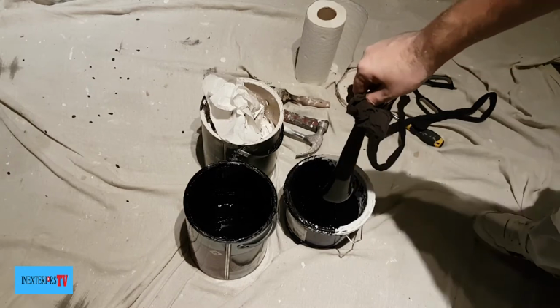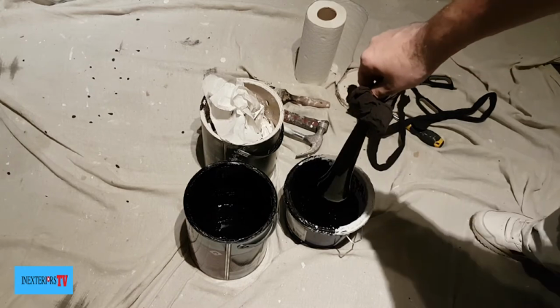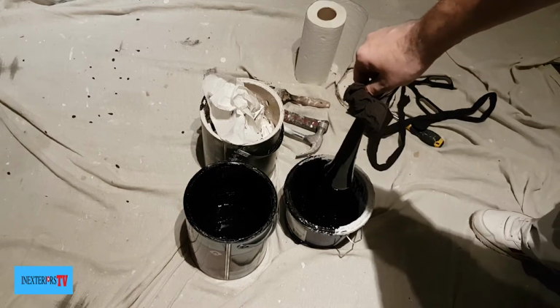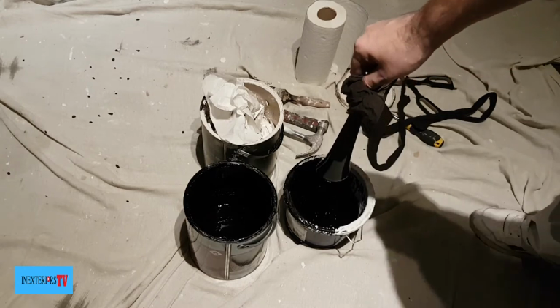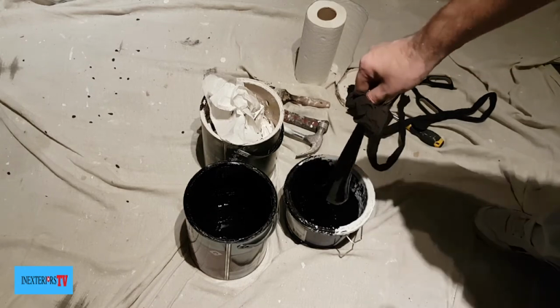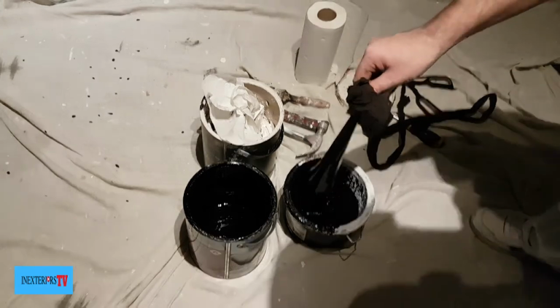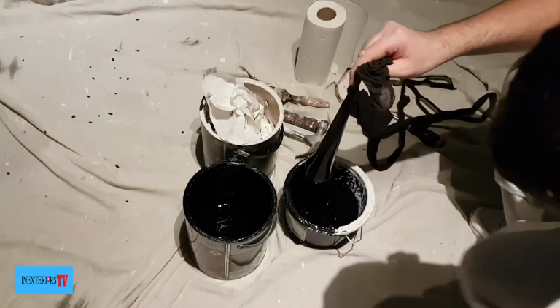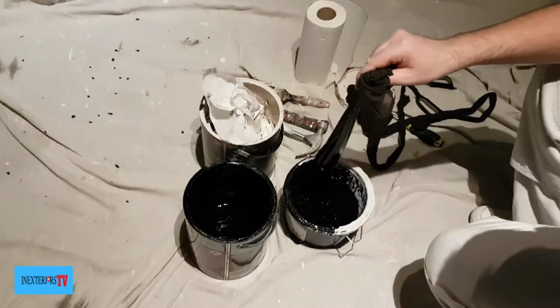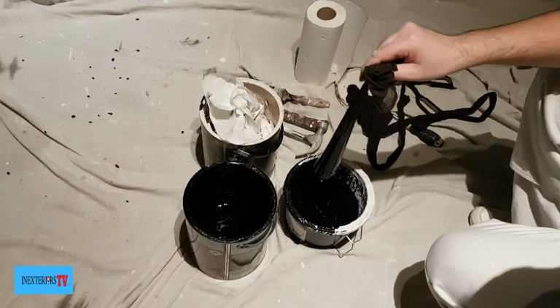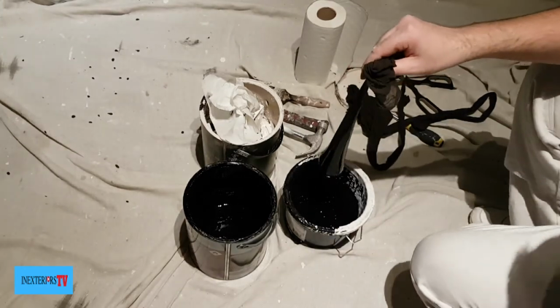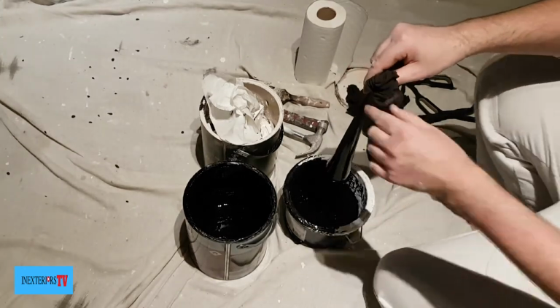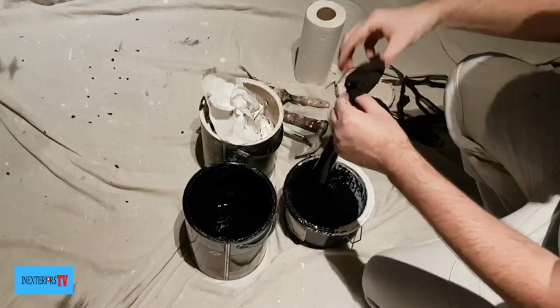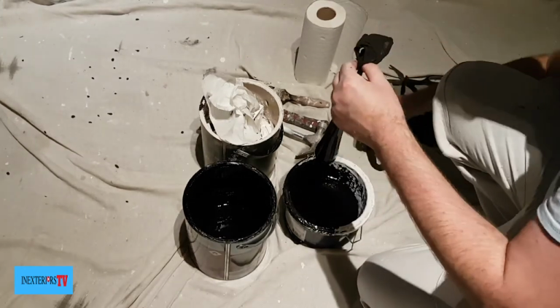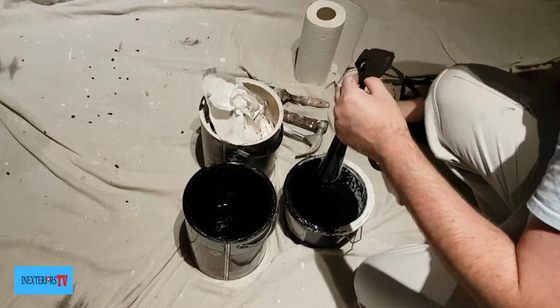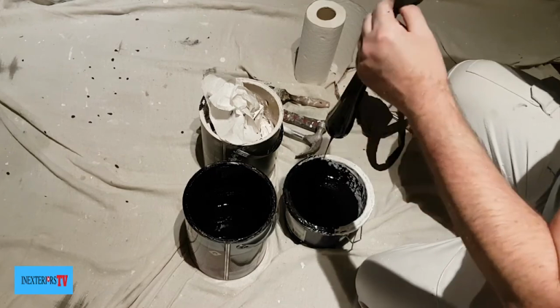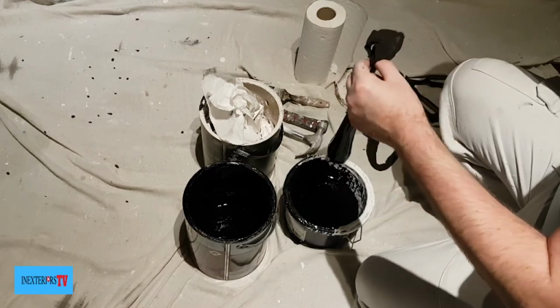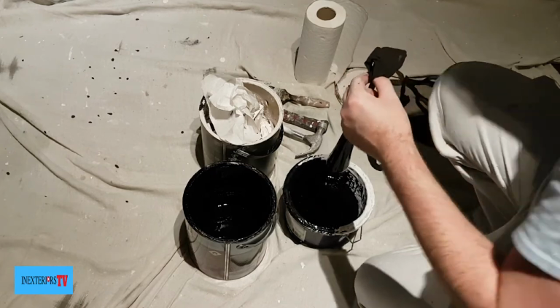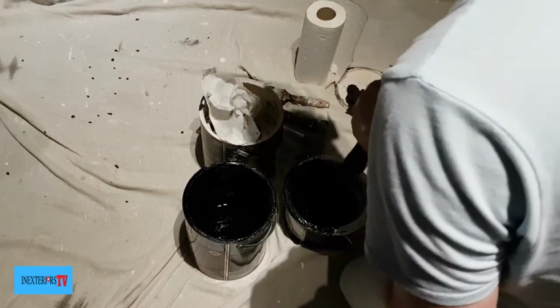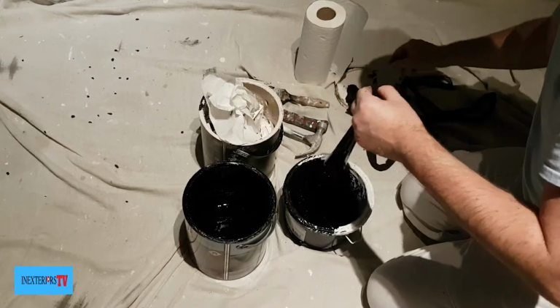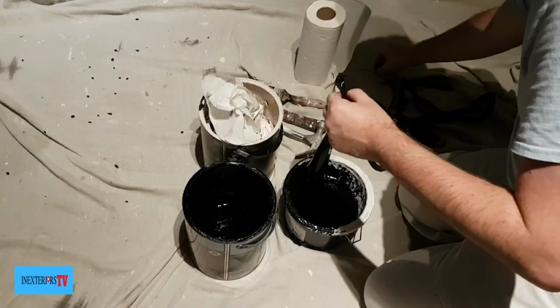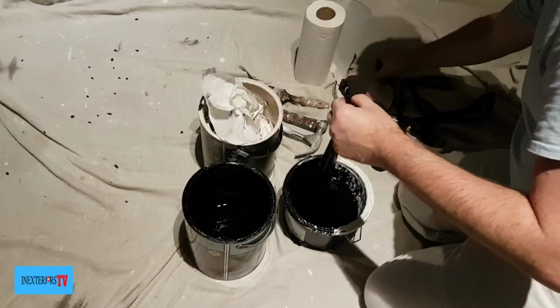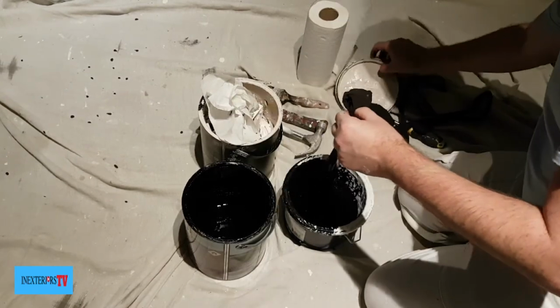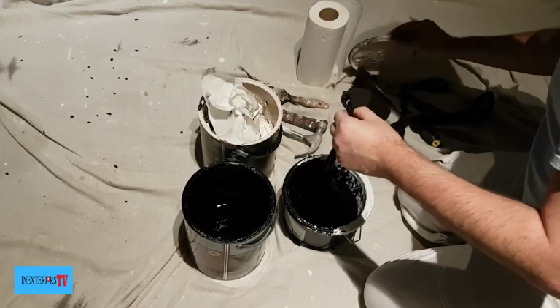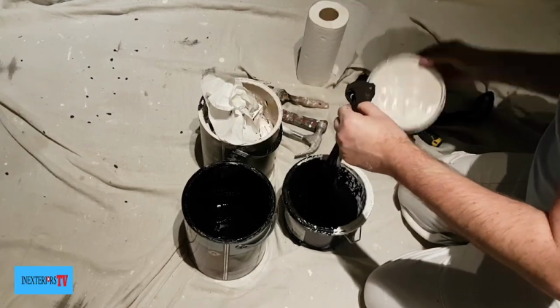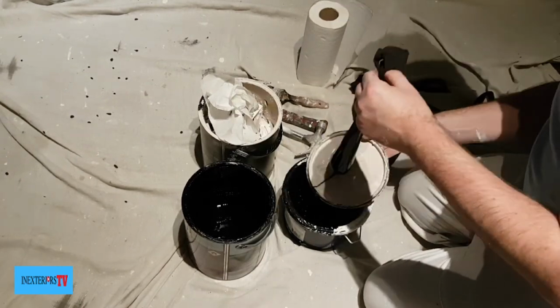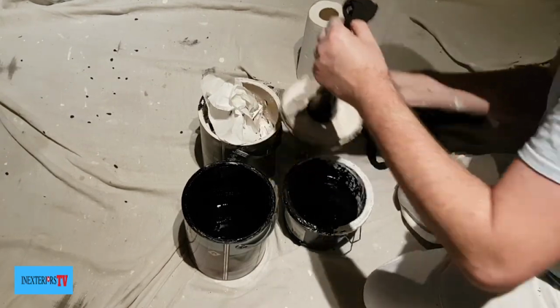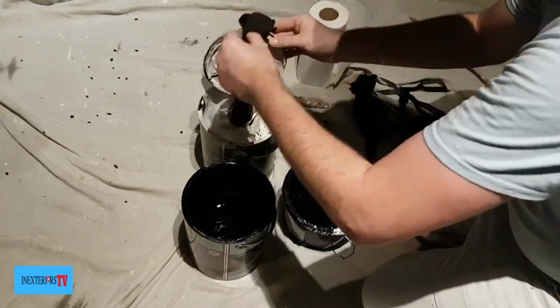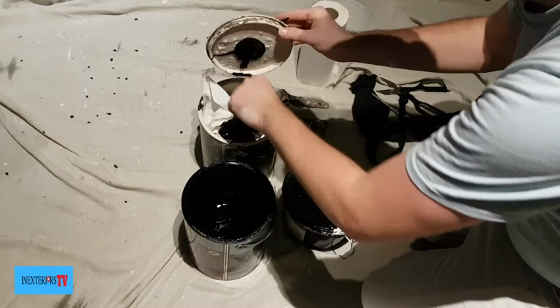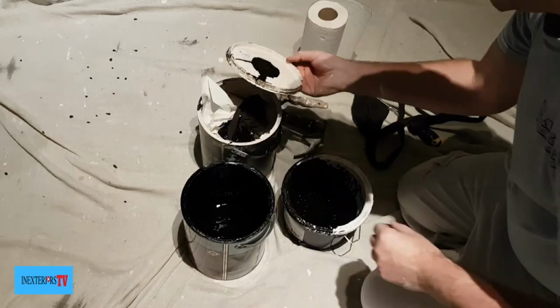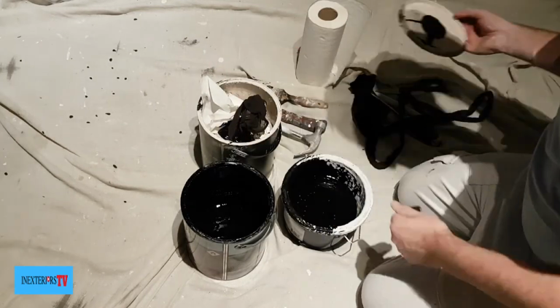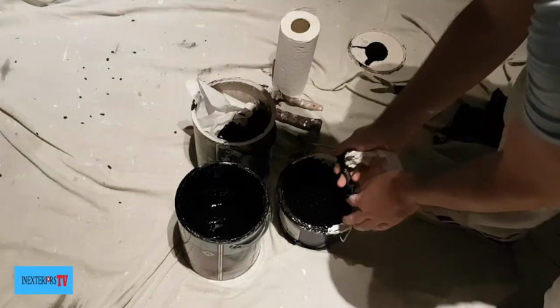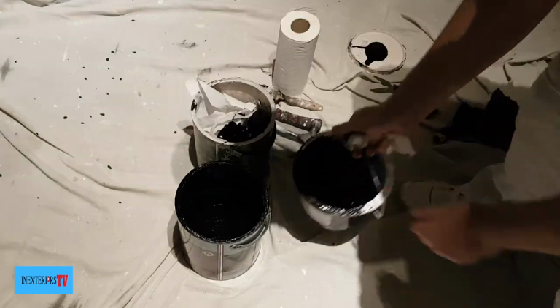I'm not after straining every little bit of paint through, so I'll just put this into the rubbish tin, and that is this job complete.